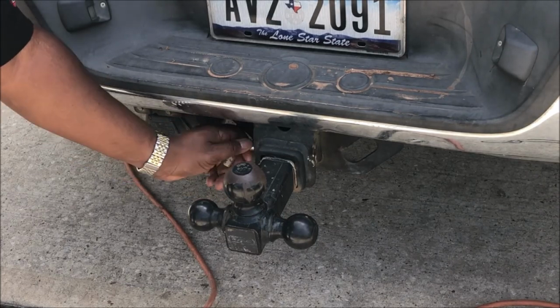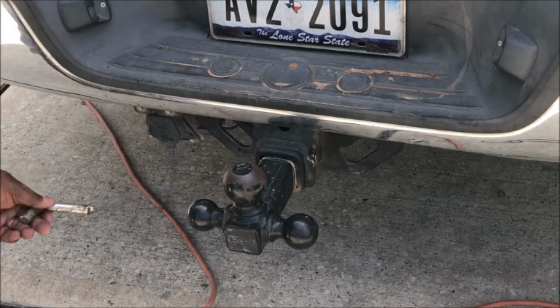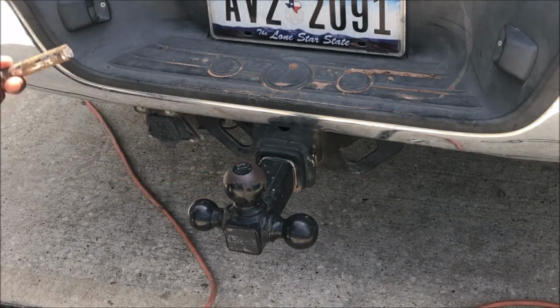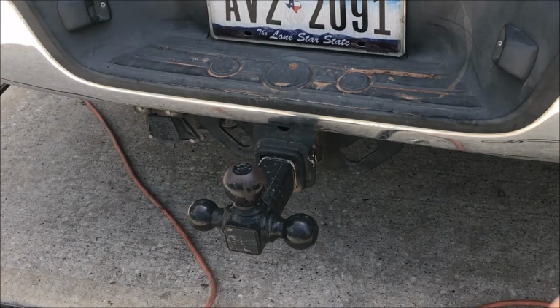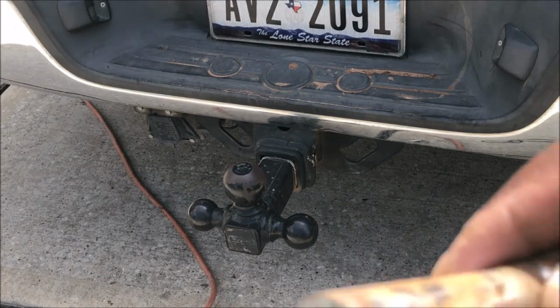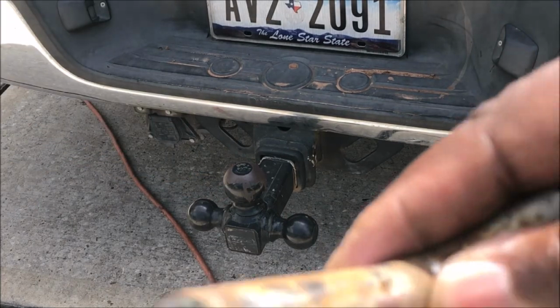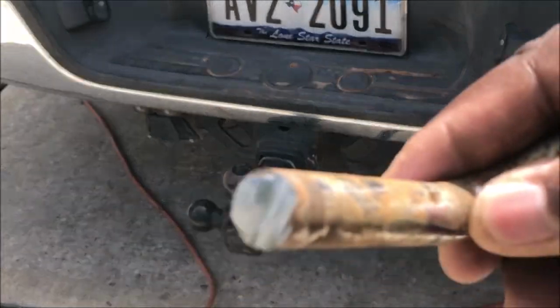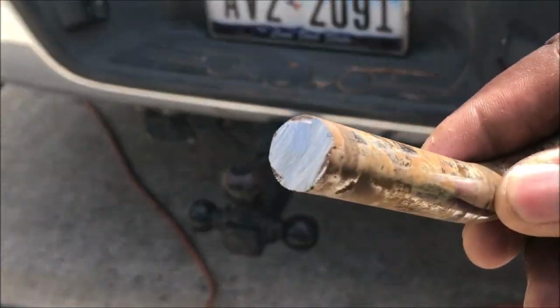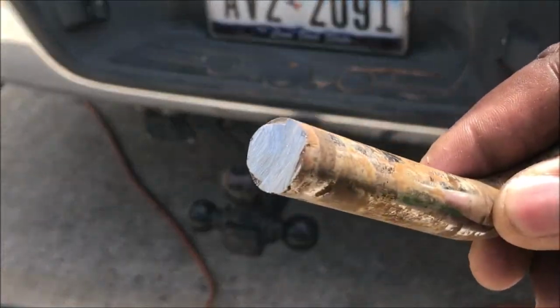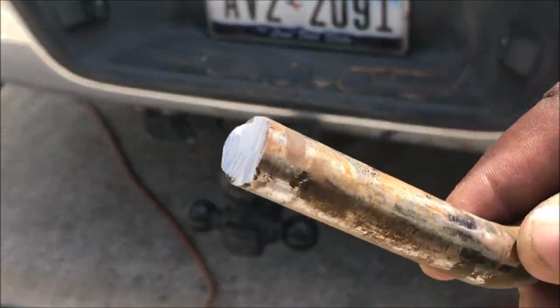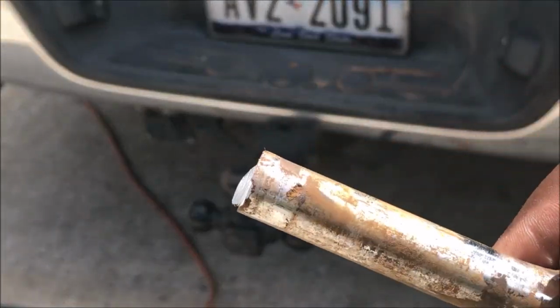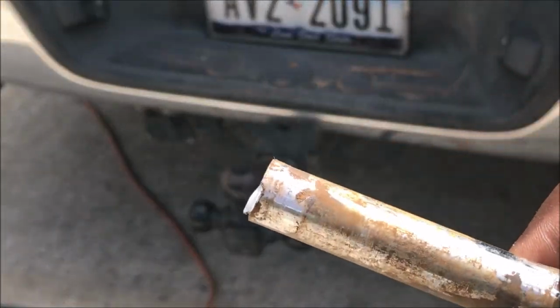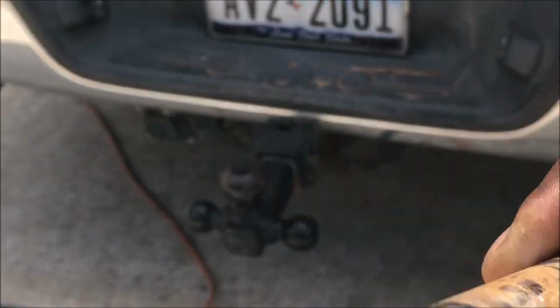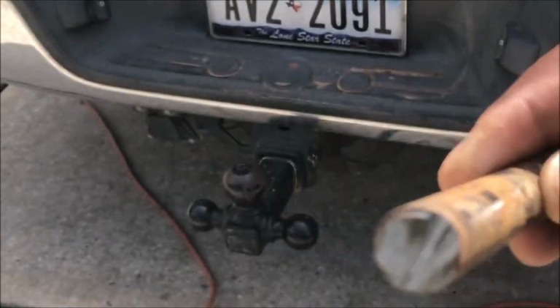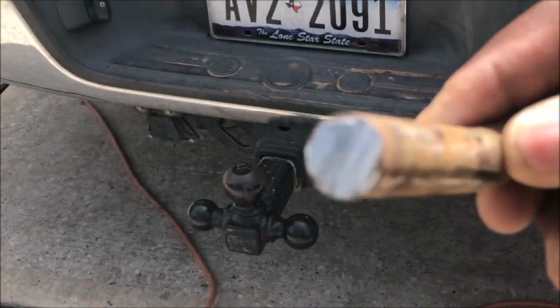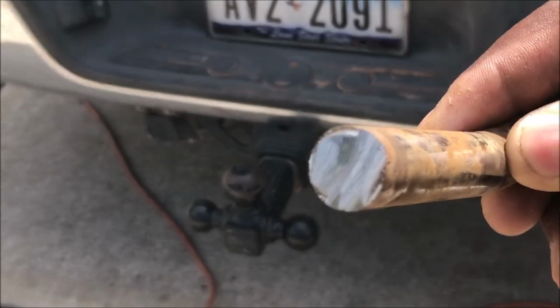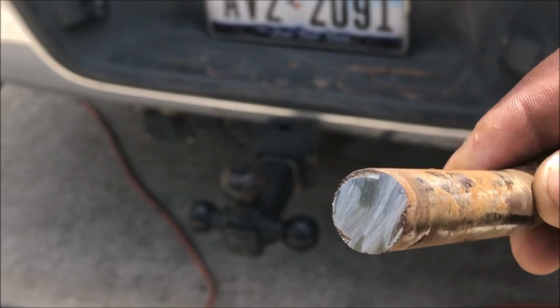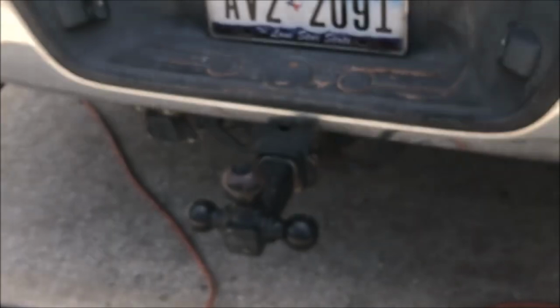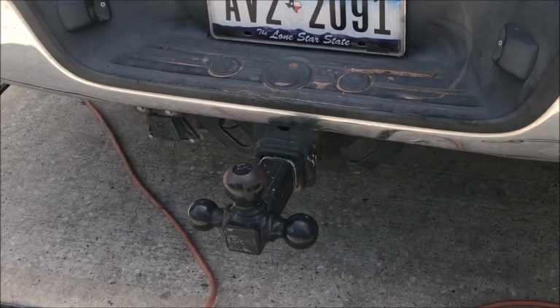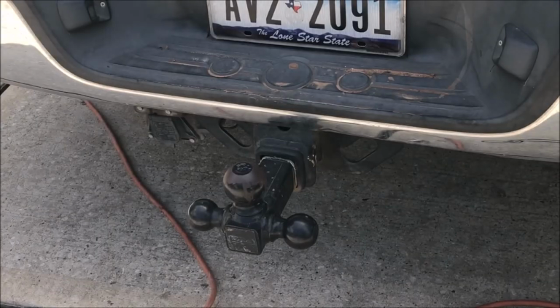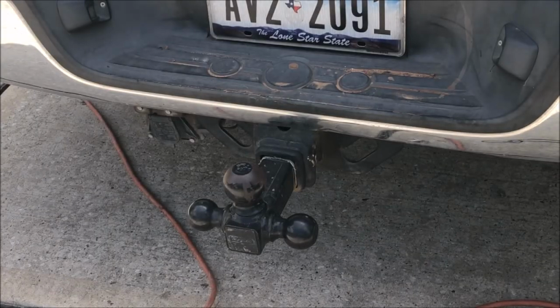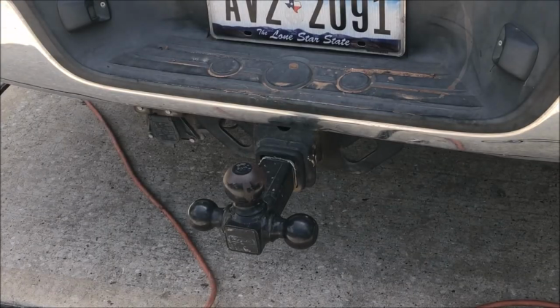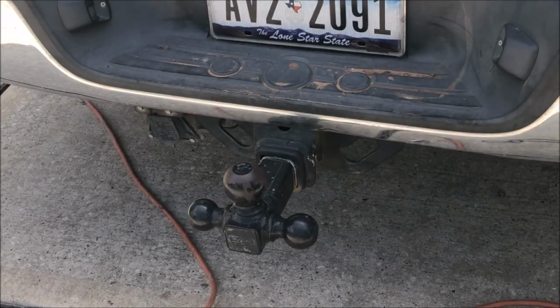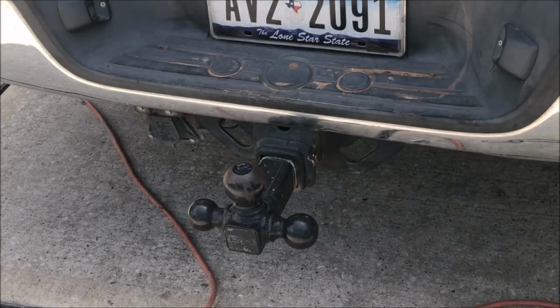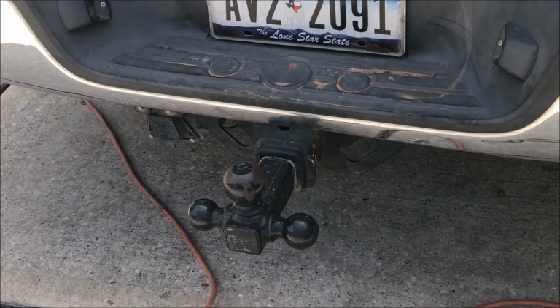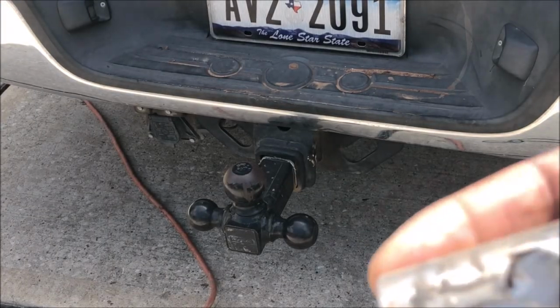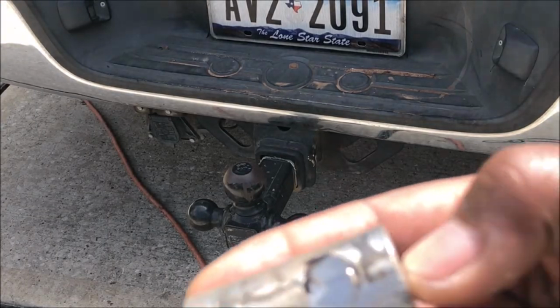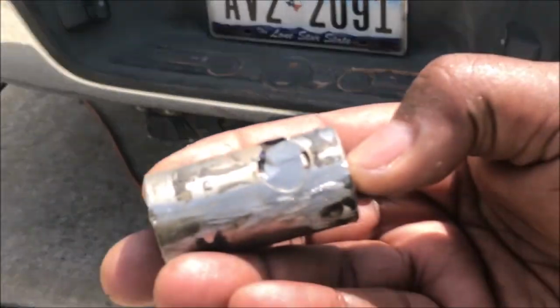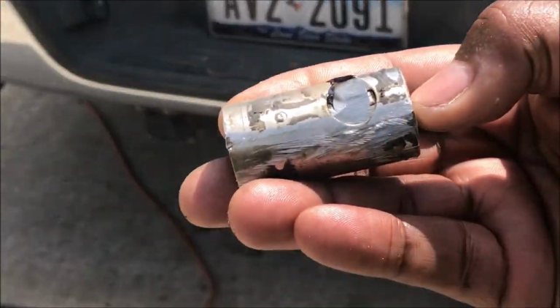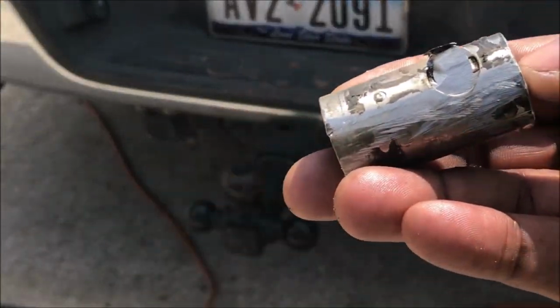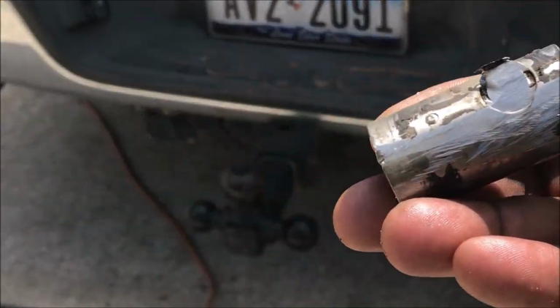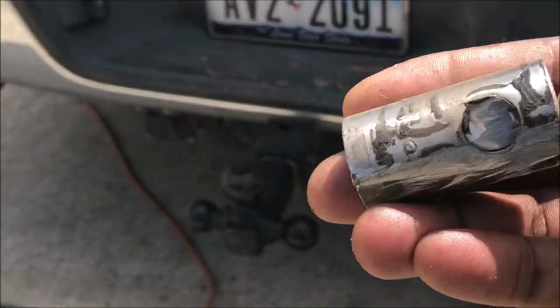You see I pulled that out — you can look at that. It's just regular mild steel, no stainless. That's the other end with the lock.